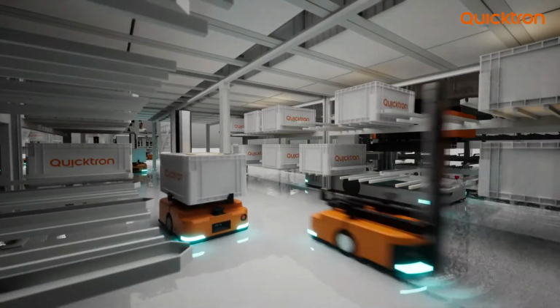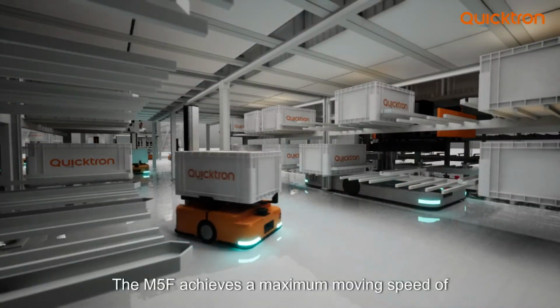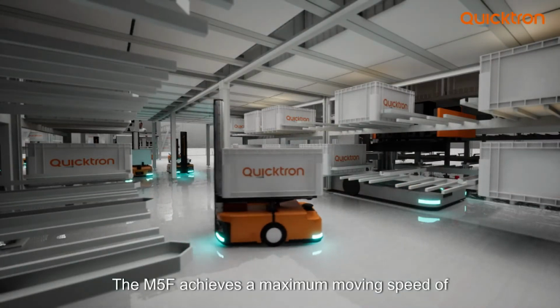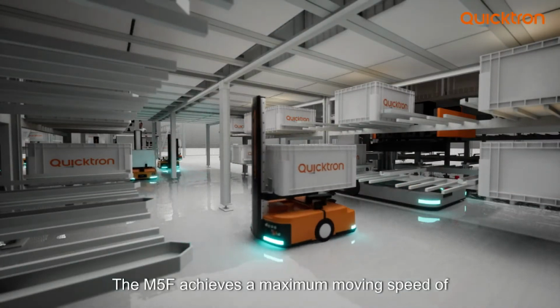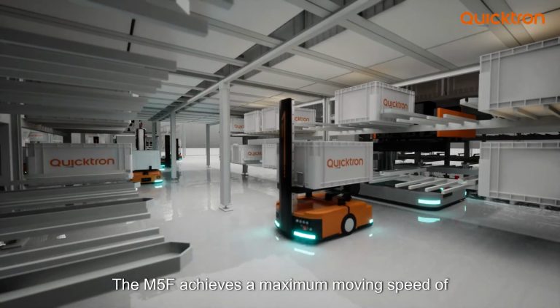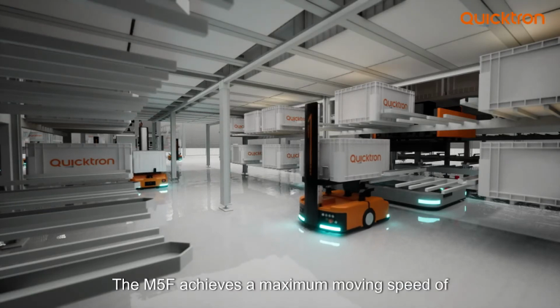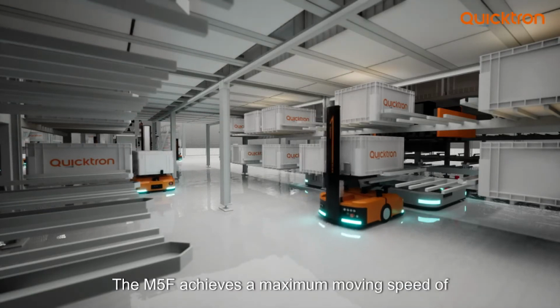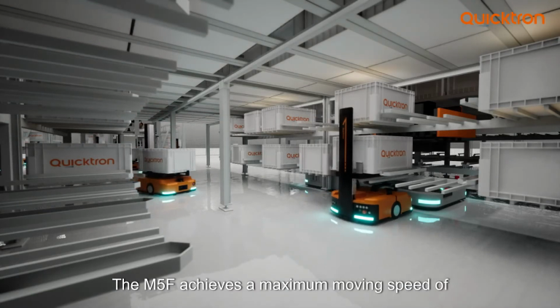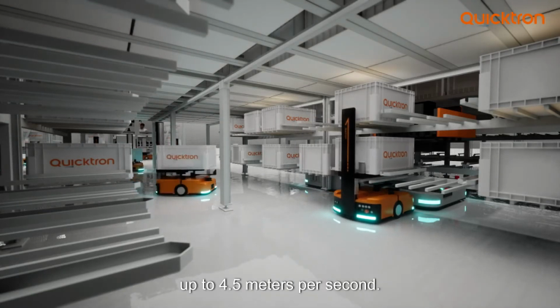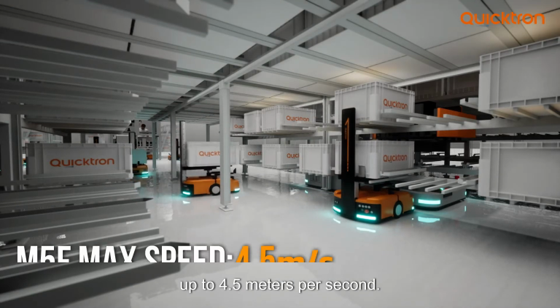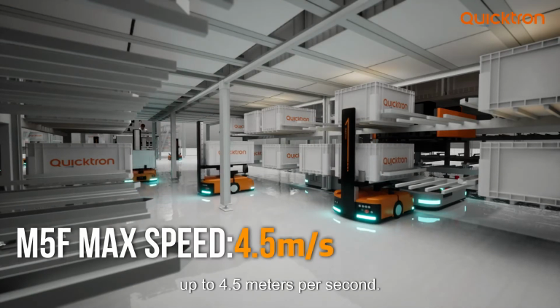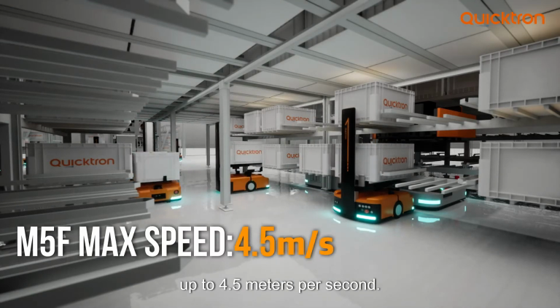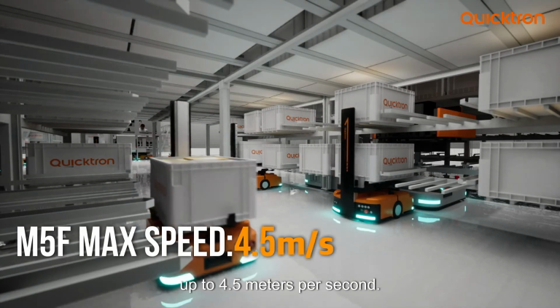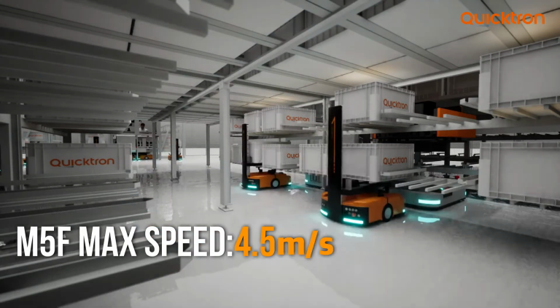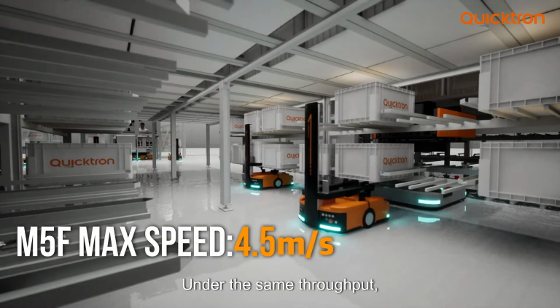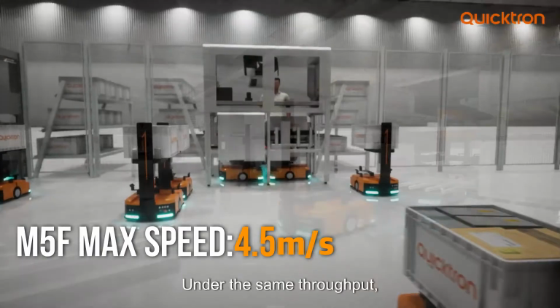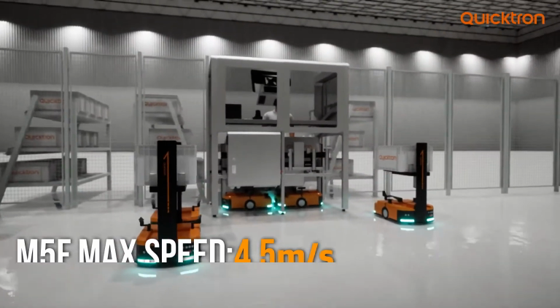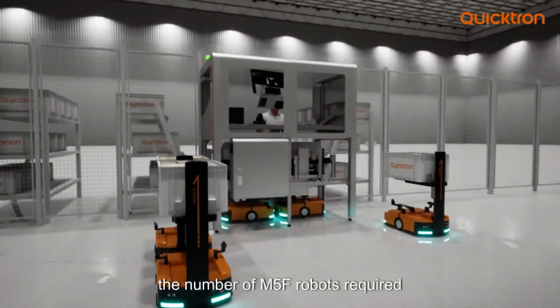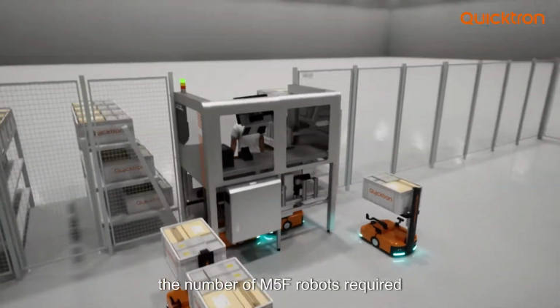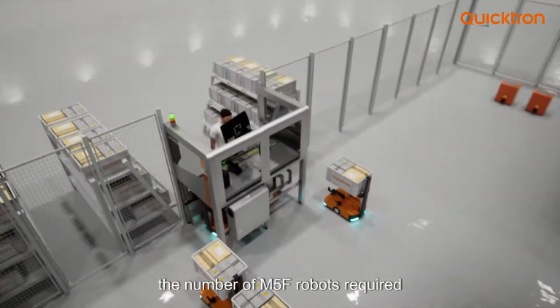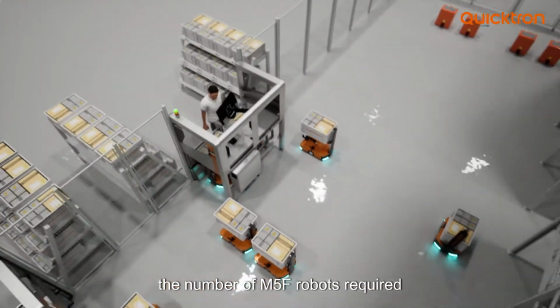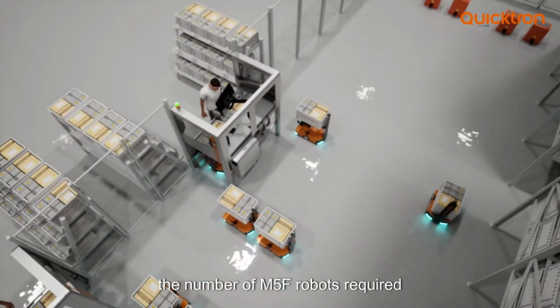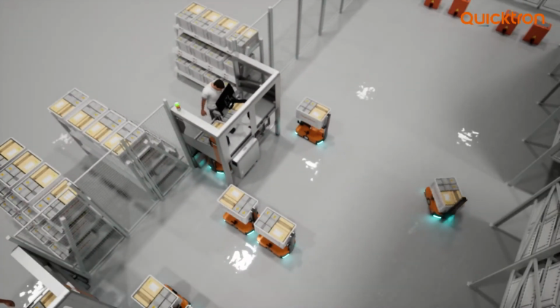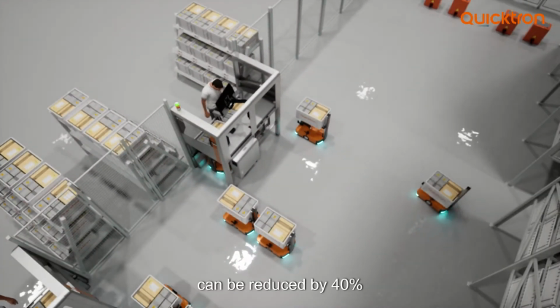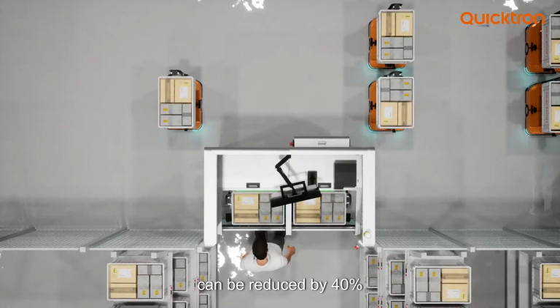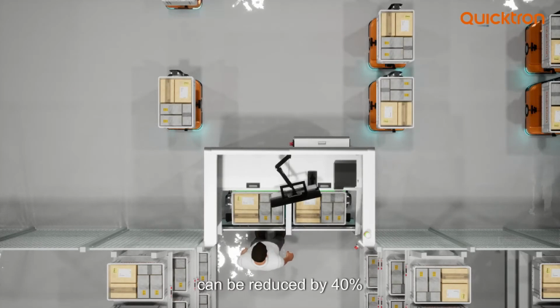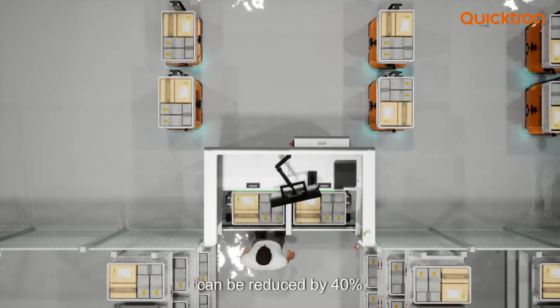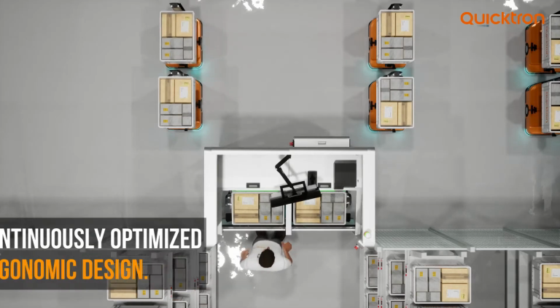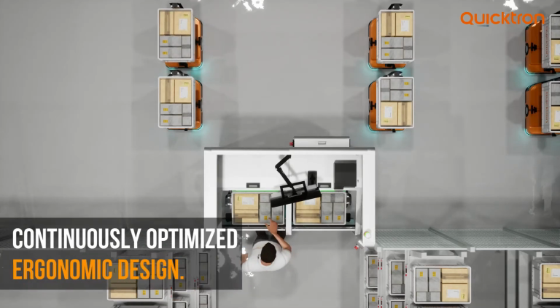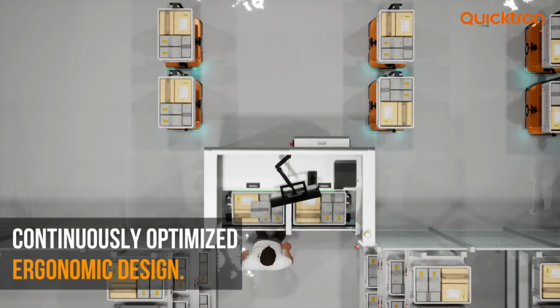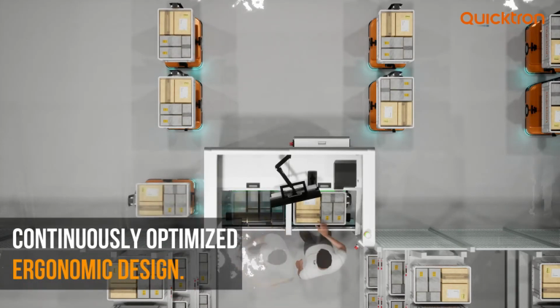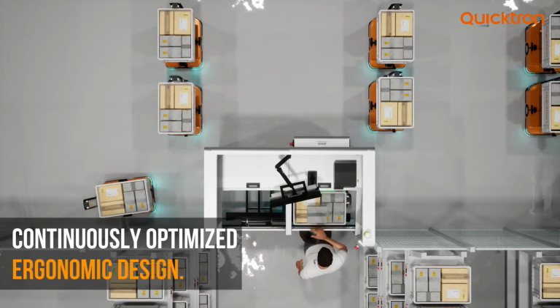It can reduce the vertical handling workload of the C56 bin picker by 20 to 50%. Breaking performance limits, the M5F achieves a maximum moving speed of up to 4.5 meters per second. Under the same throughput, the number of M5F robots required can be reduced by 40%.